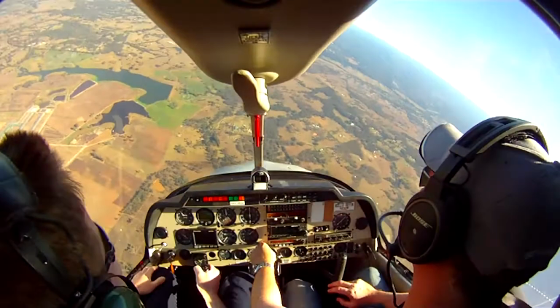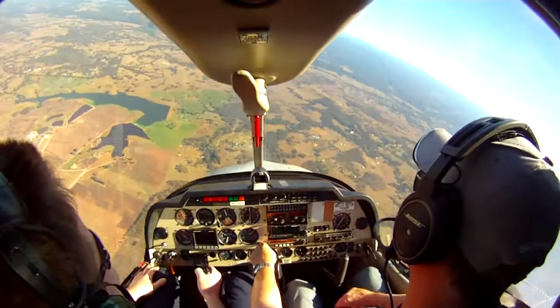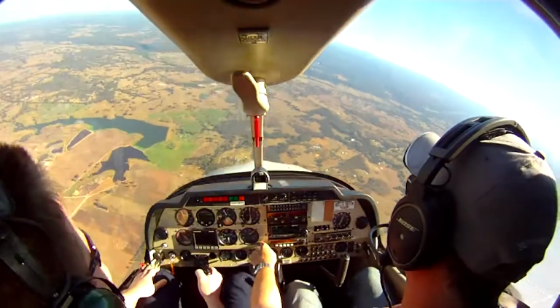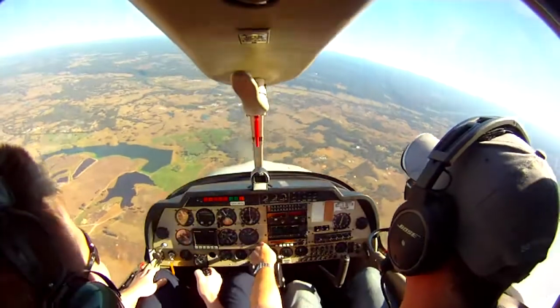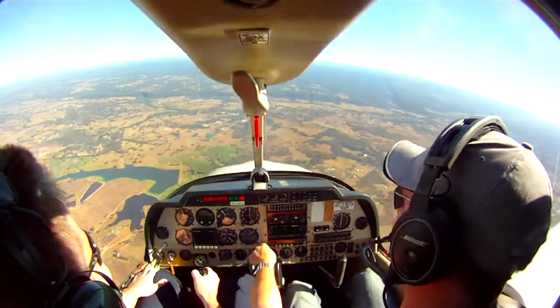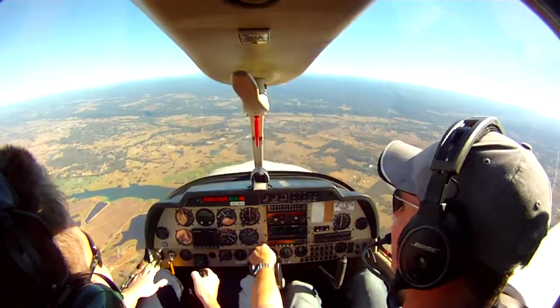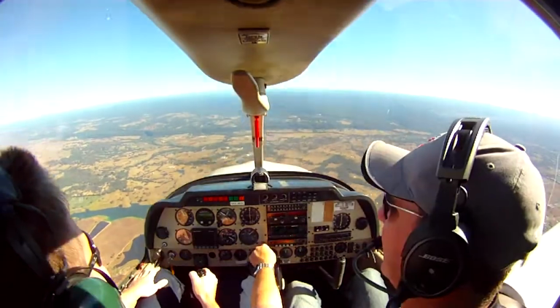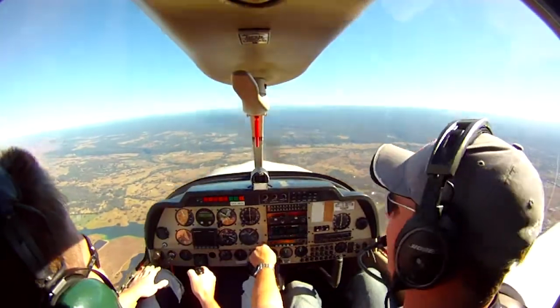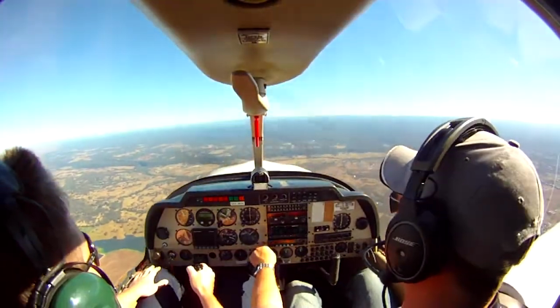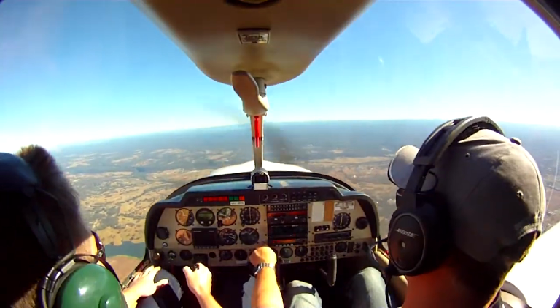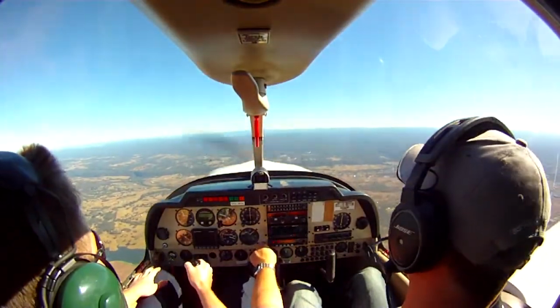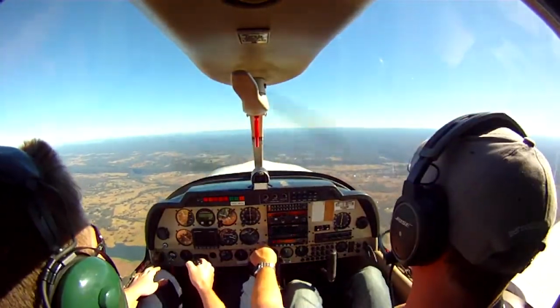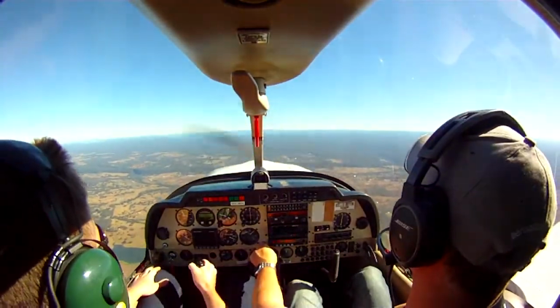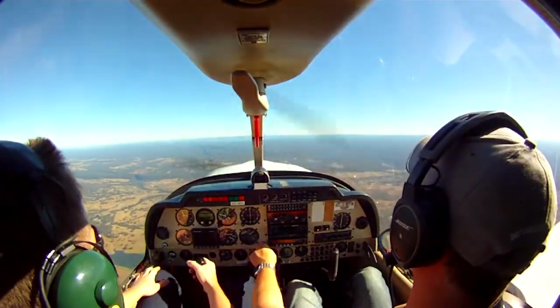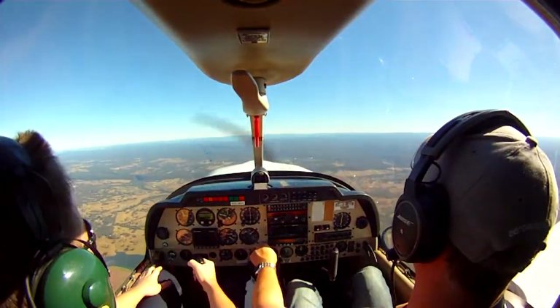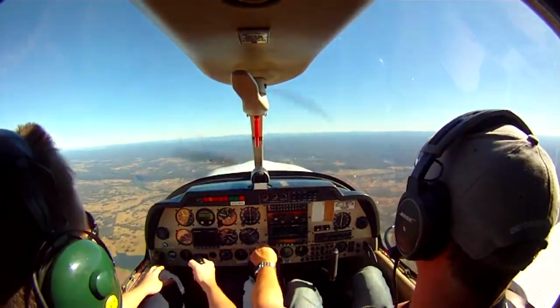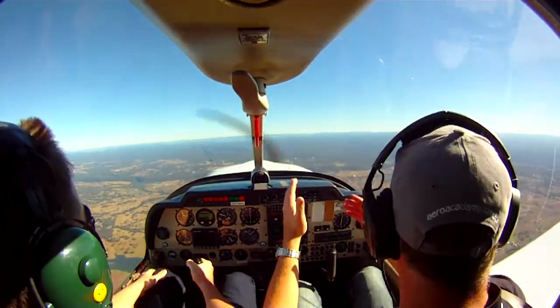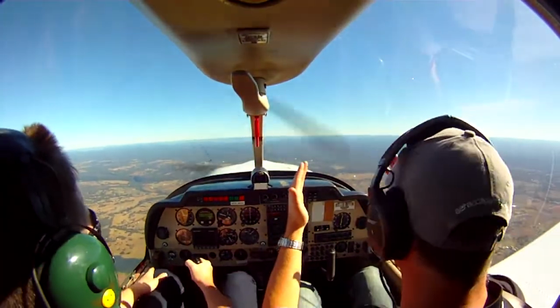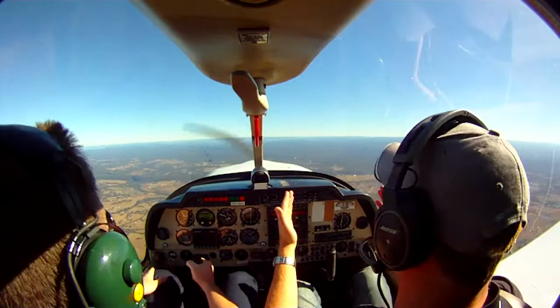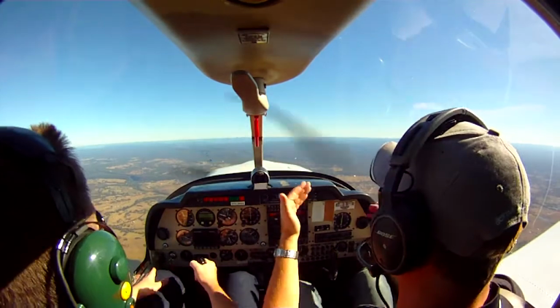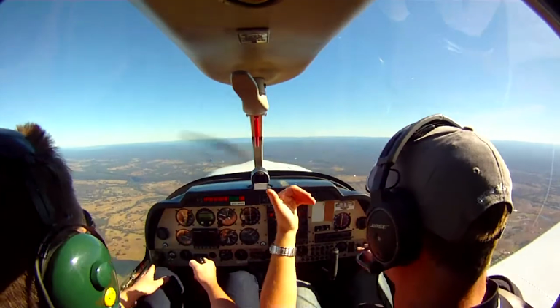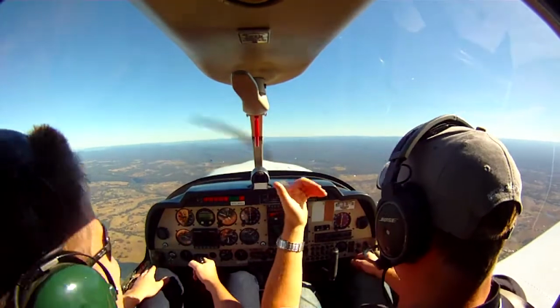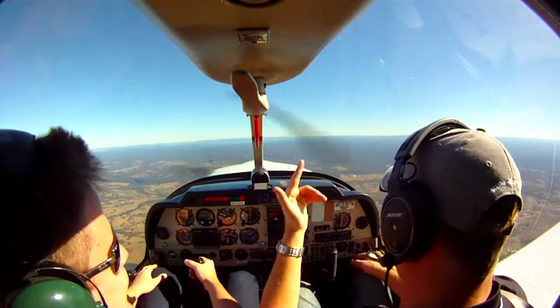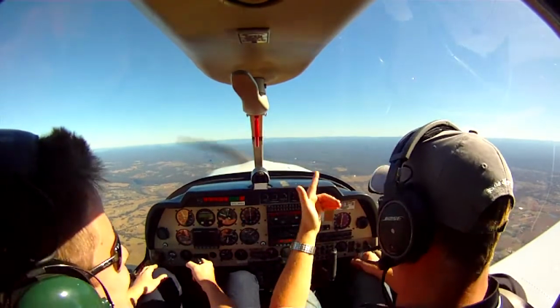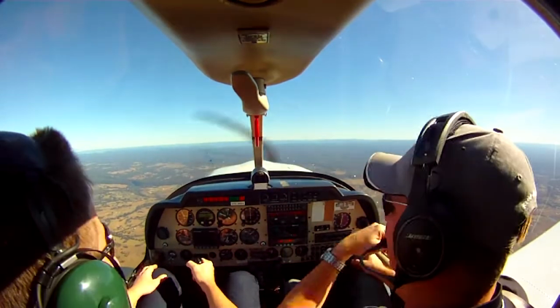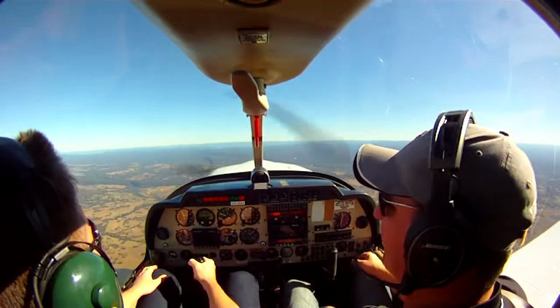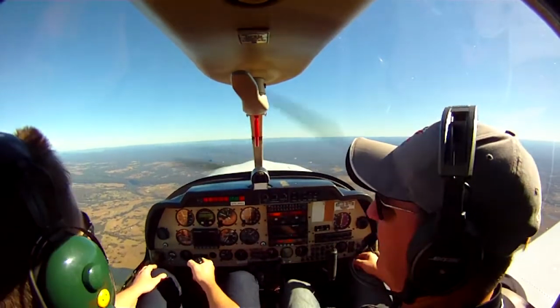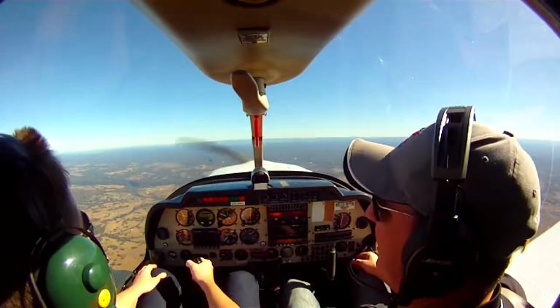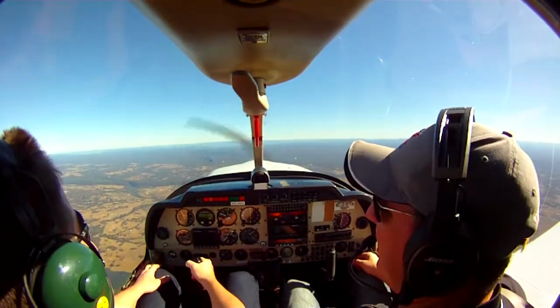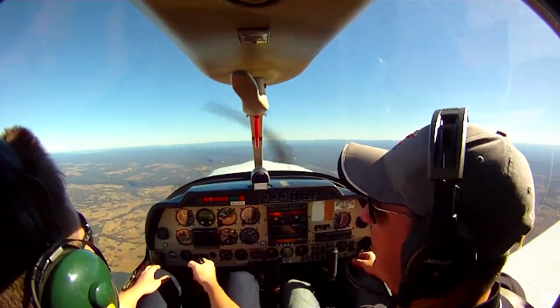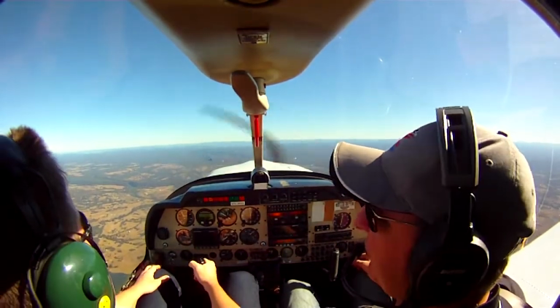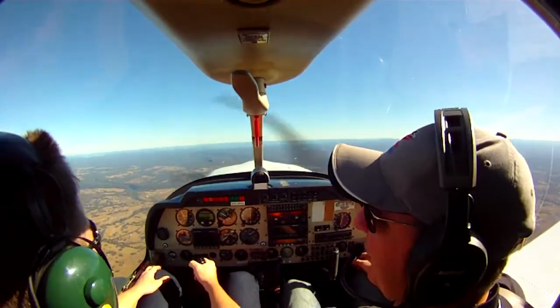And up to the rise again. There you go, you can loop, you can roll. Now let's put them together.